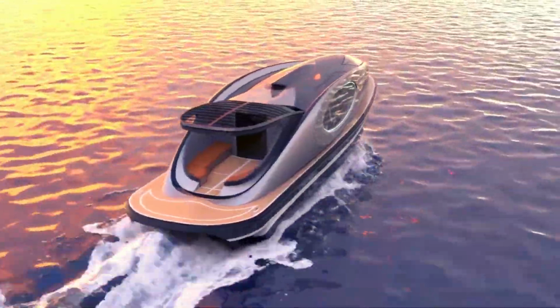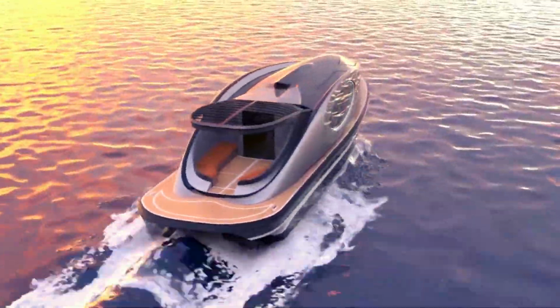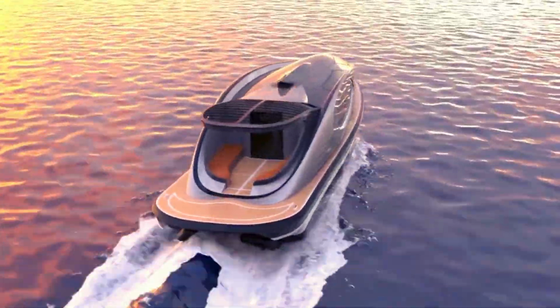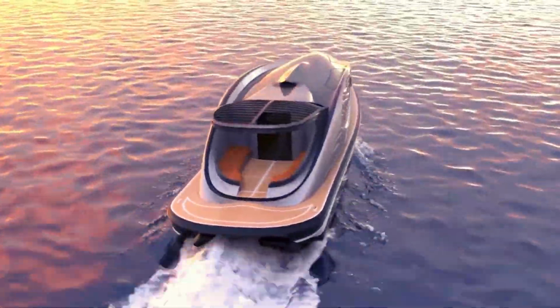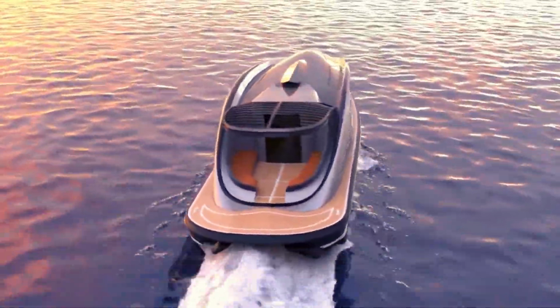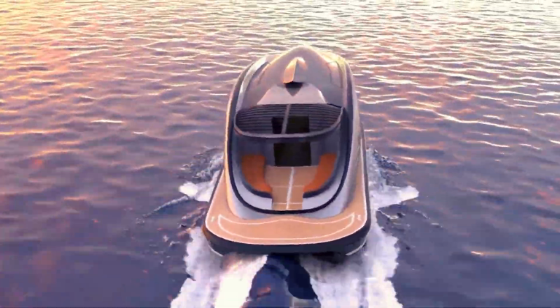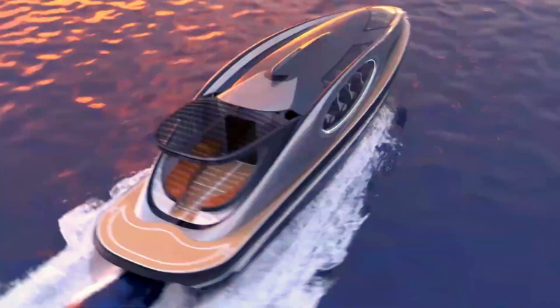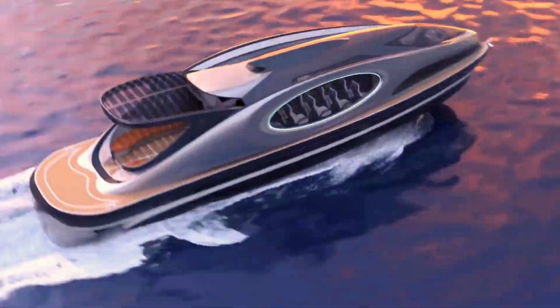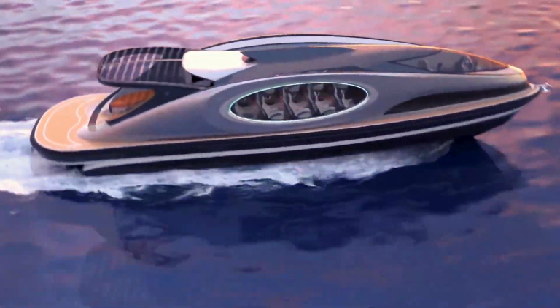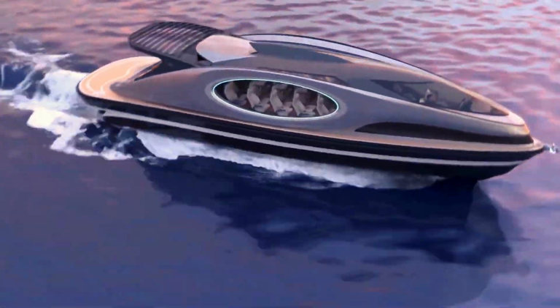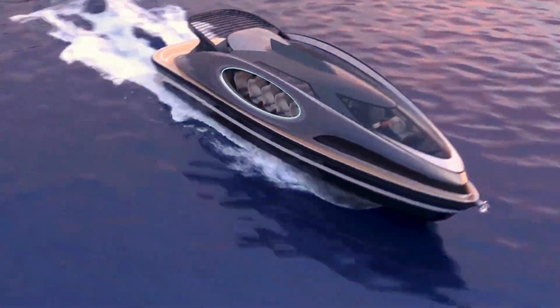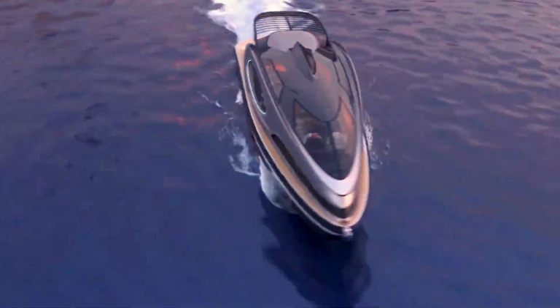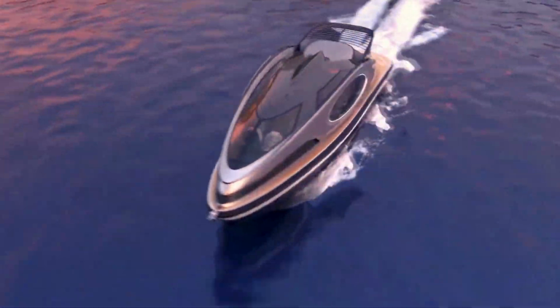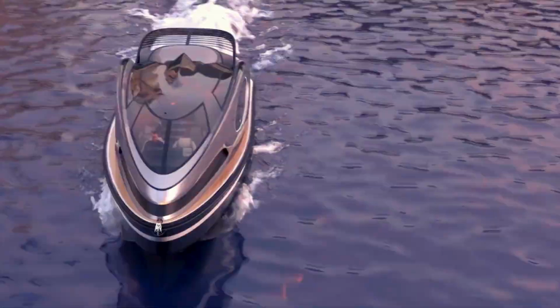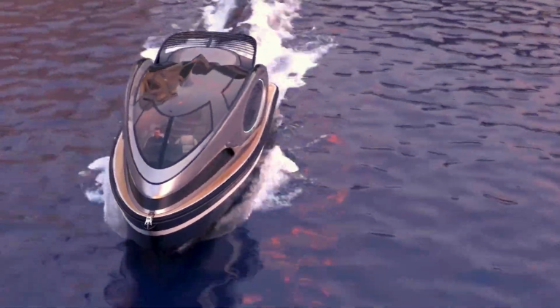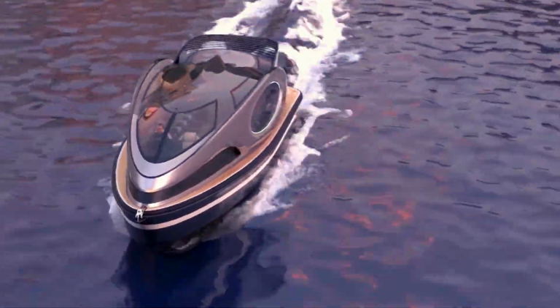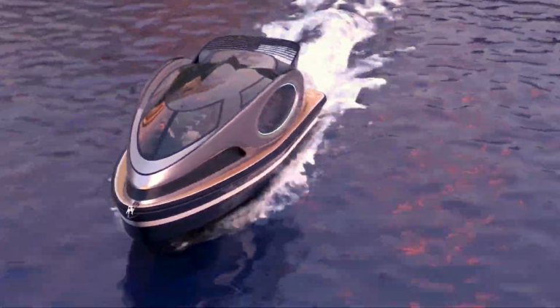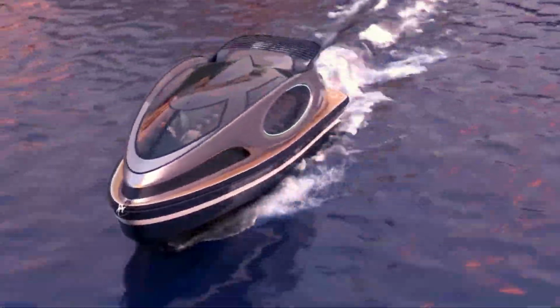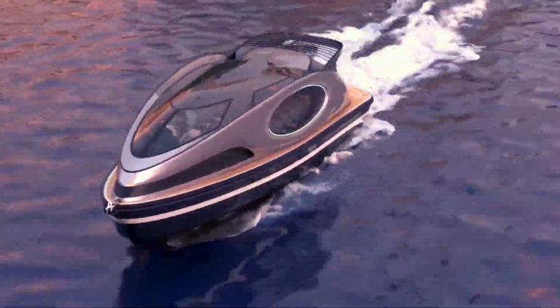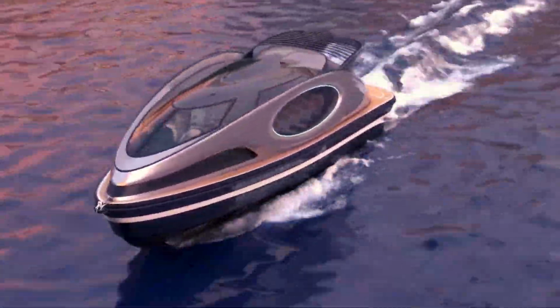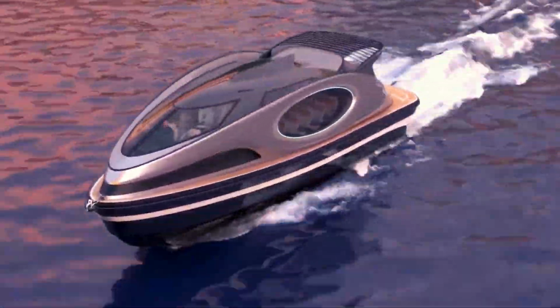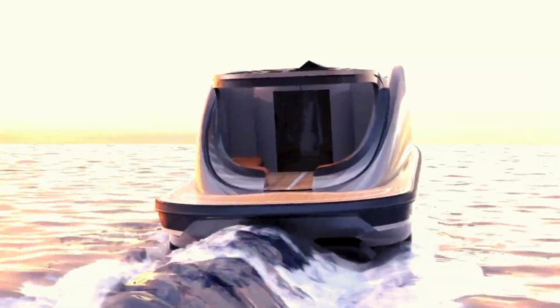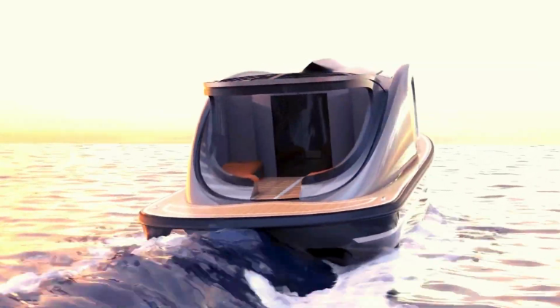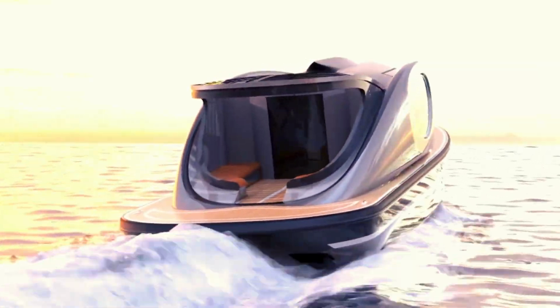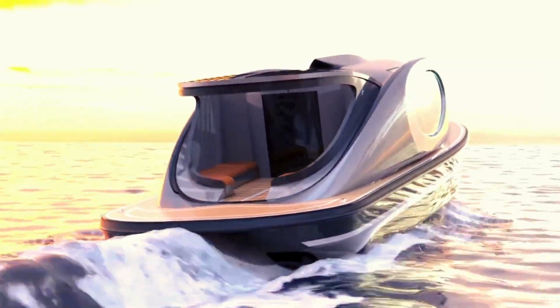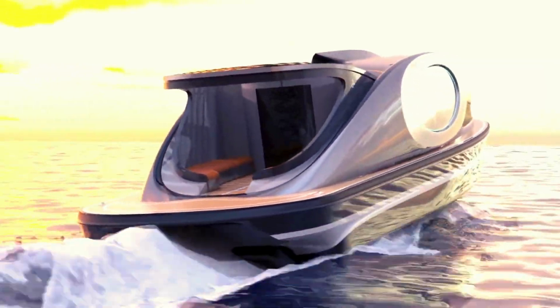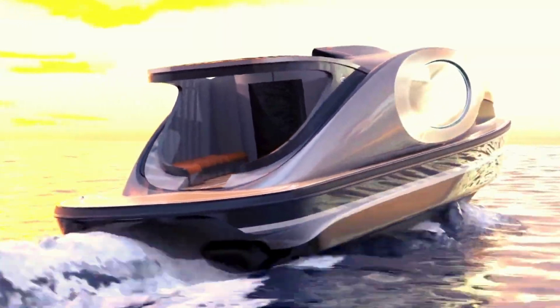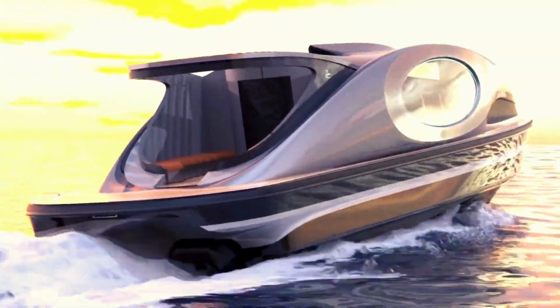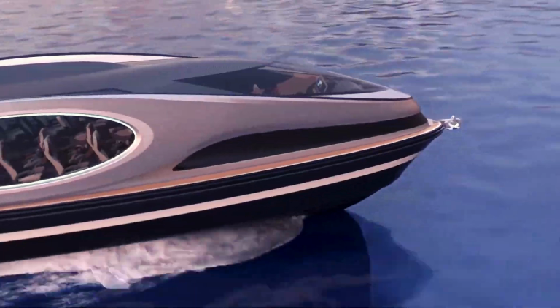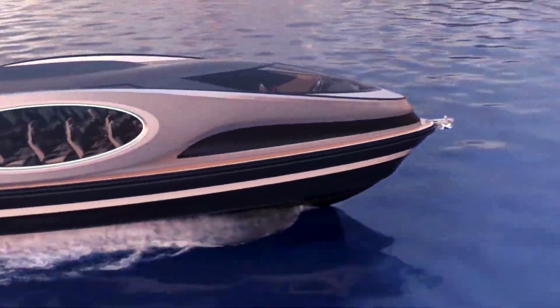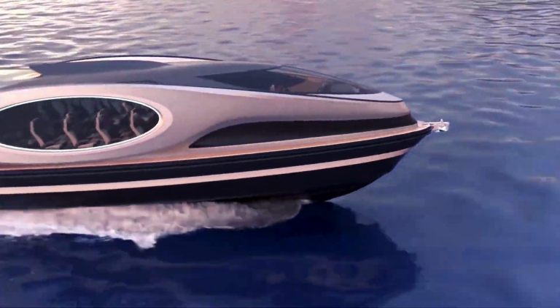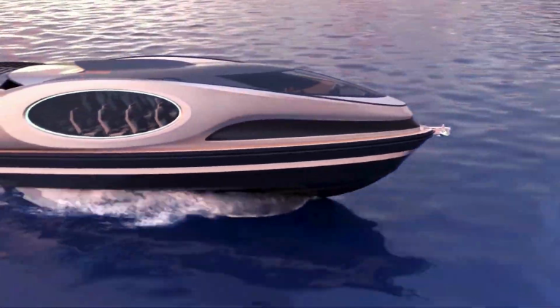Inside, Palladio features luxurious living areas, state-of-the-art entertainment systems, and elegant furnishings, providing the ultimate in comfort and style.